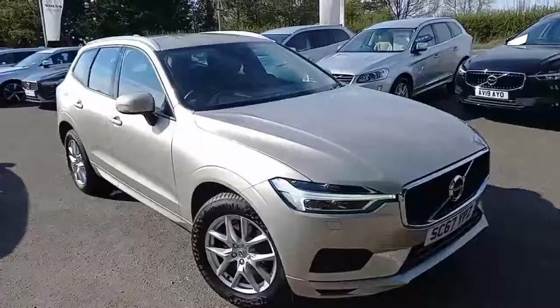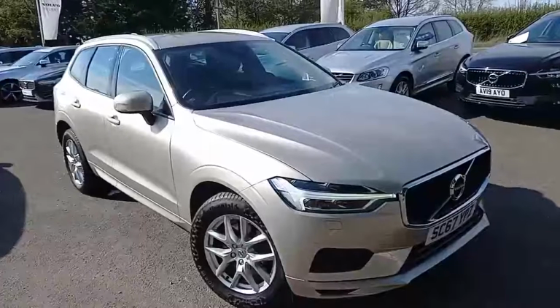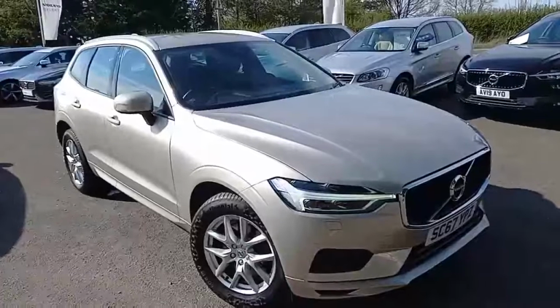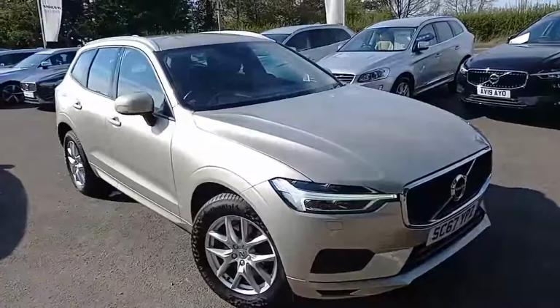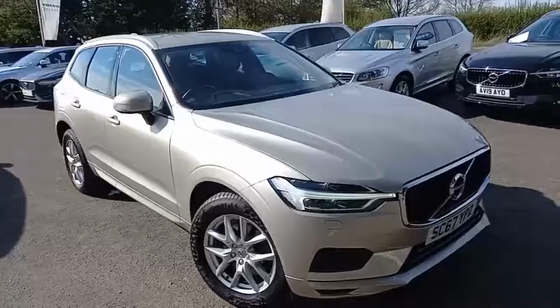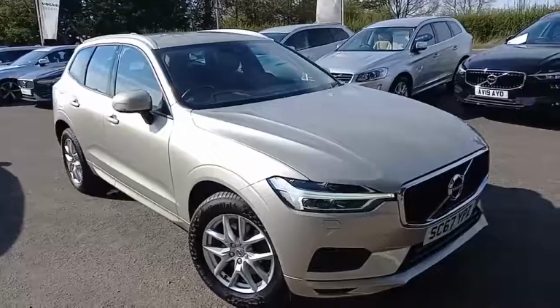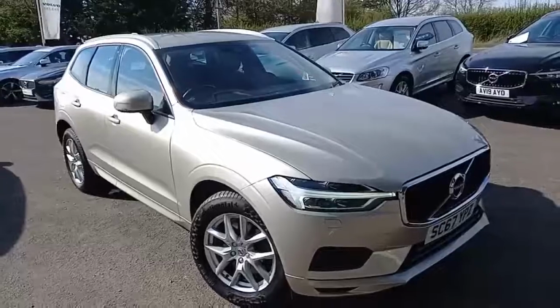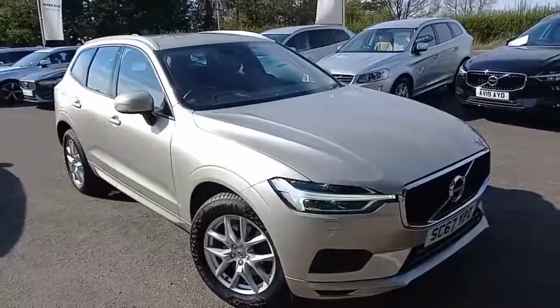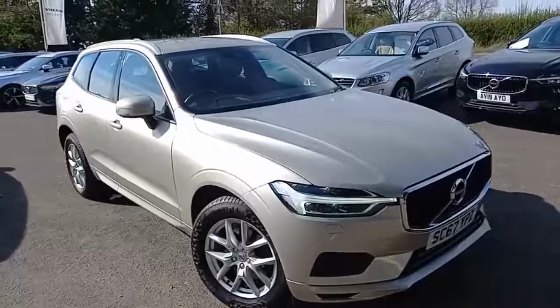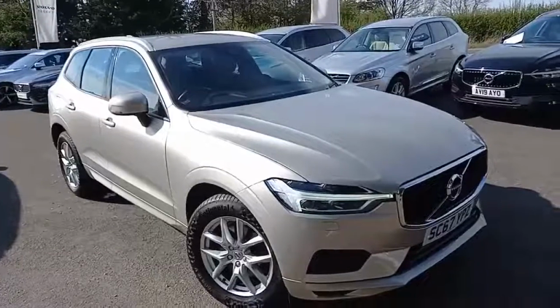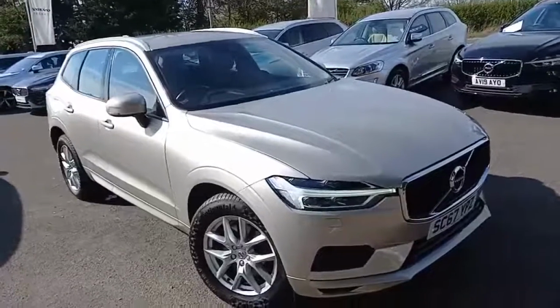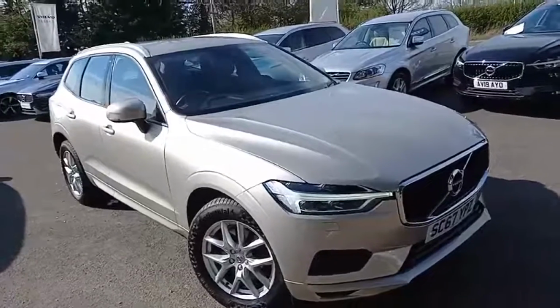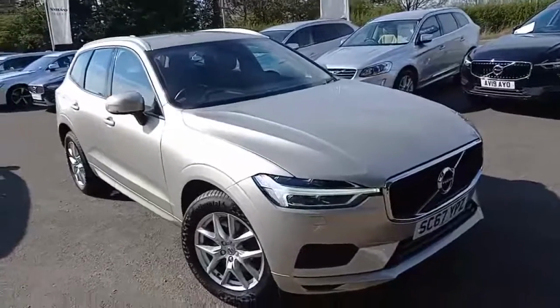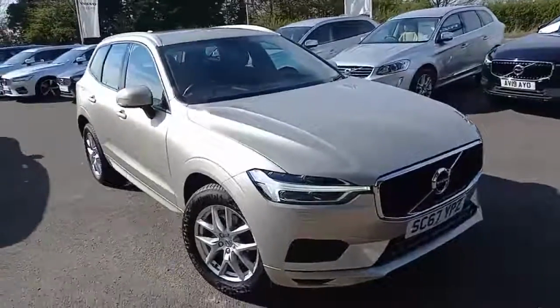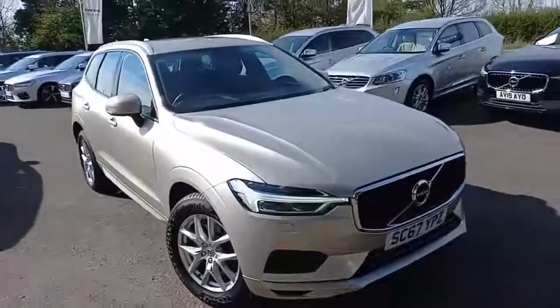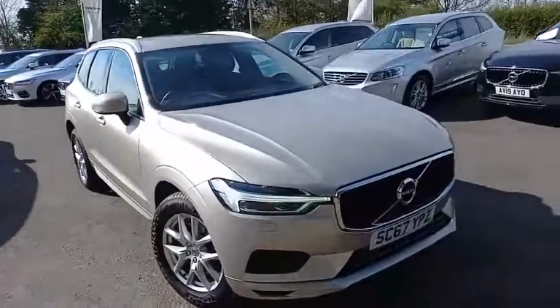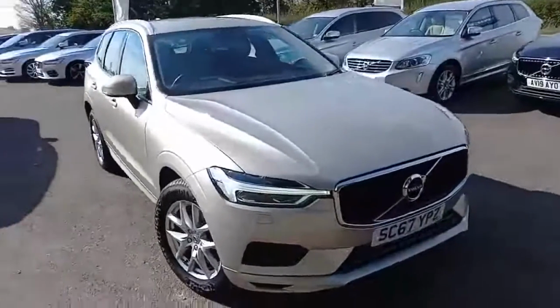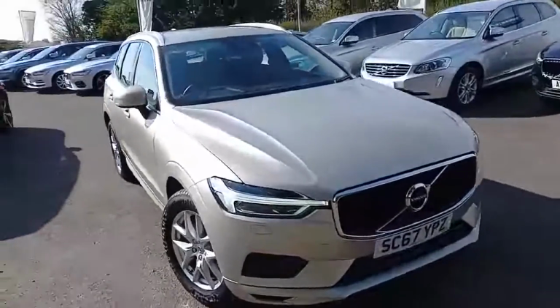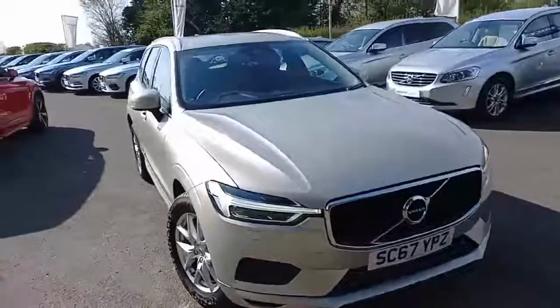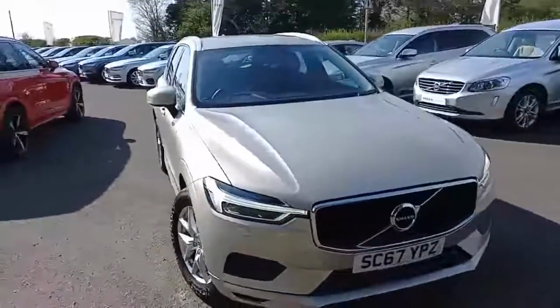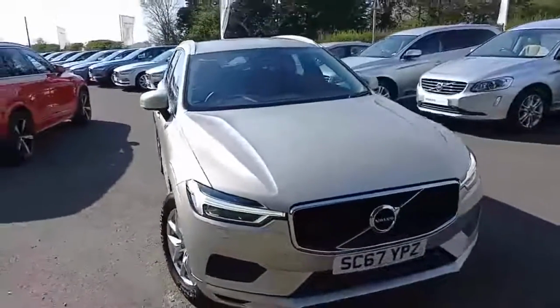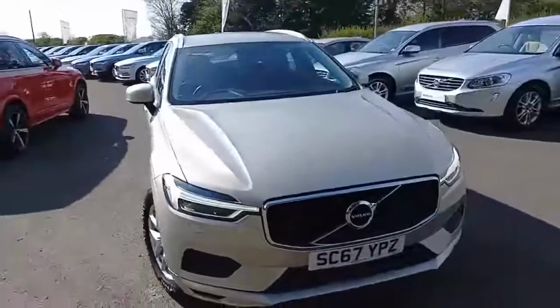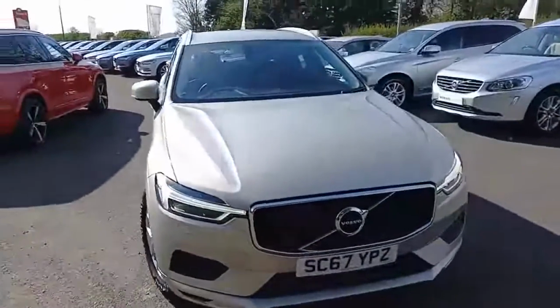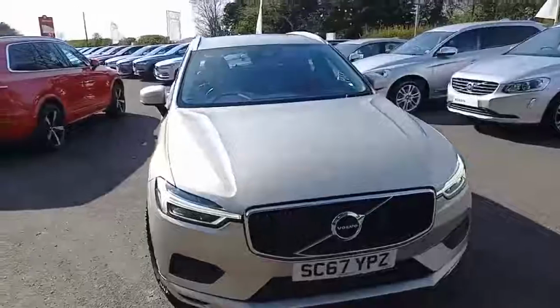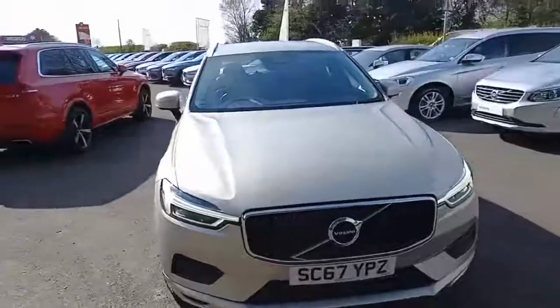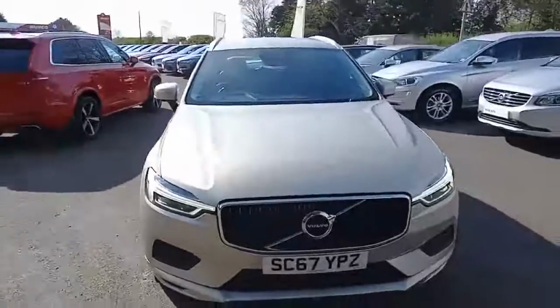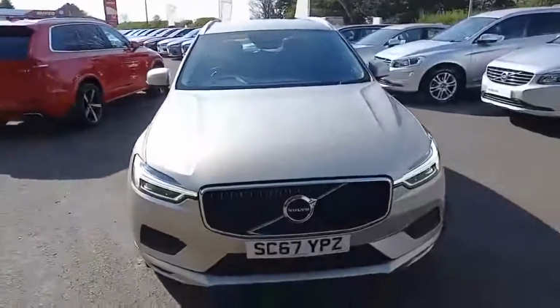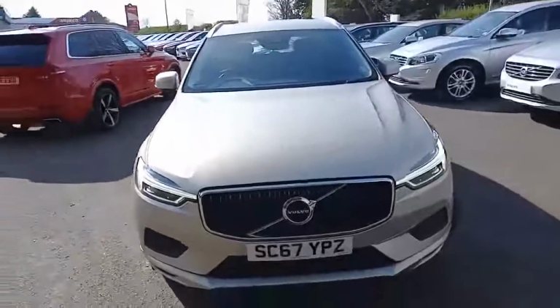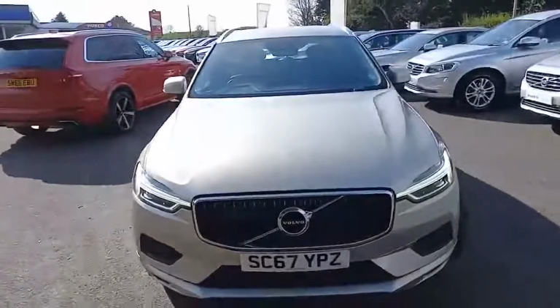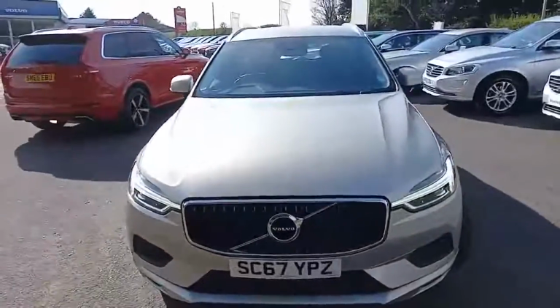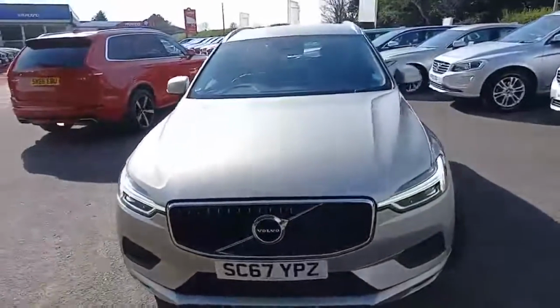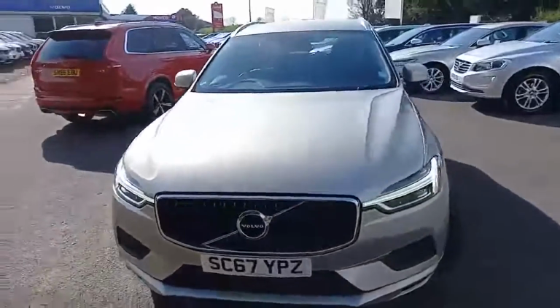Hello everyone, thank you for taking the time to have a look at this Volvo XC60 that I've got here for sale at Hilton Got Volvo in Downer Market.